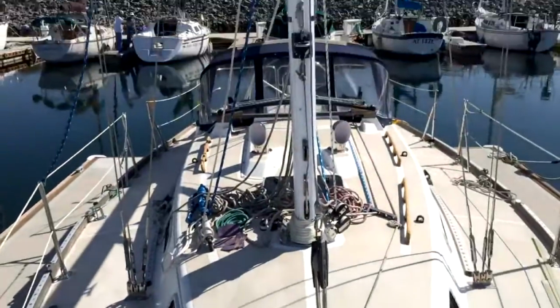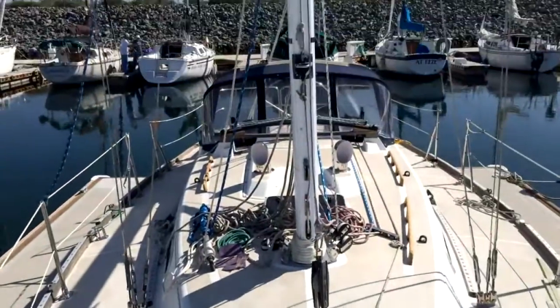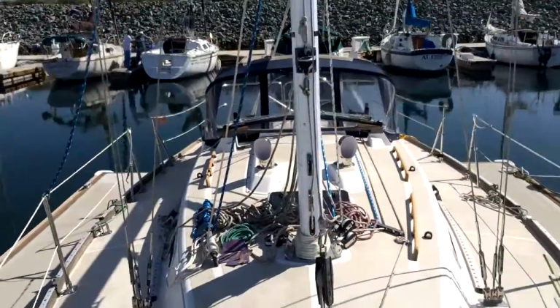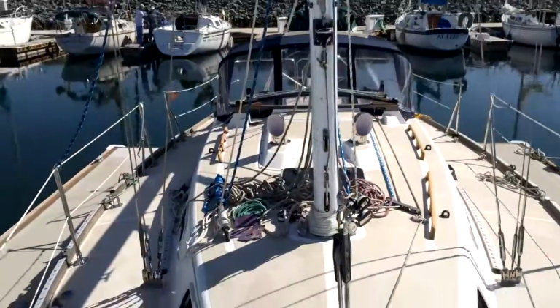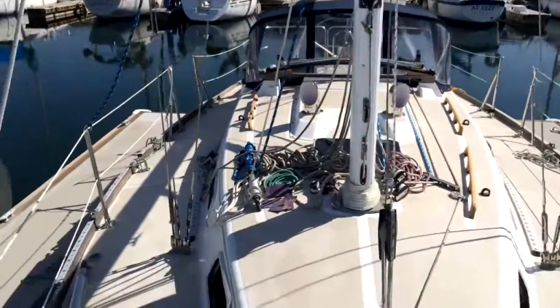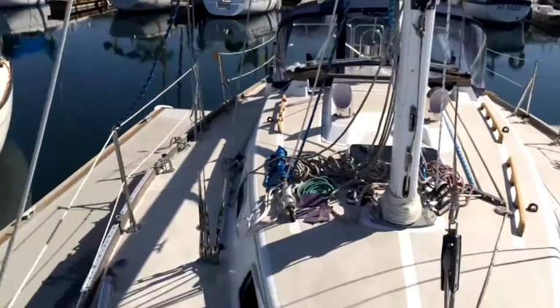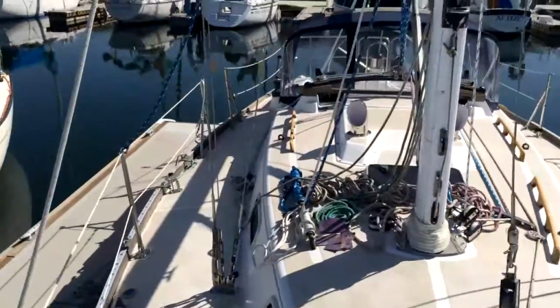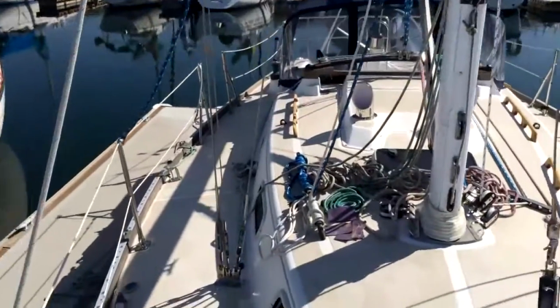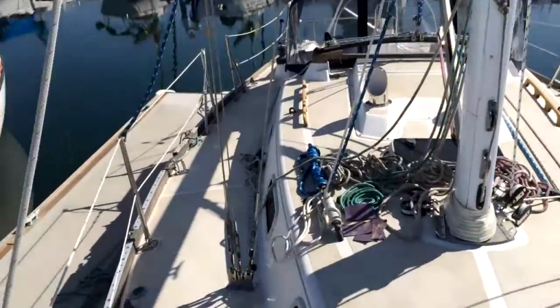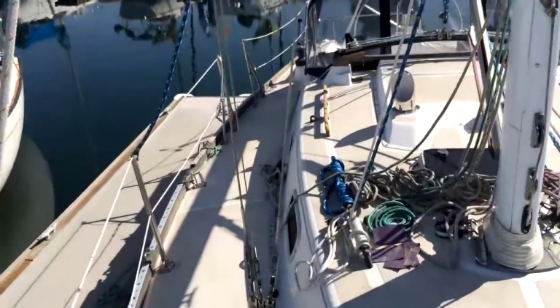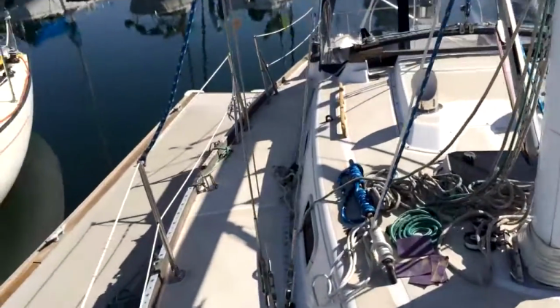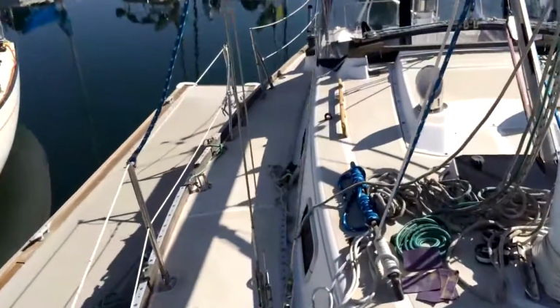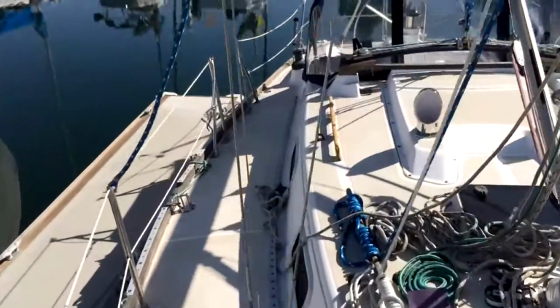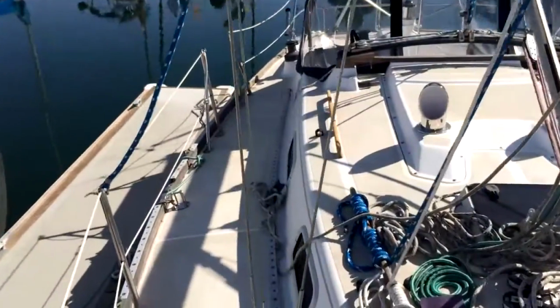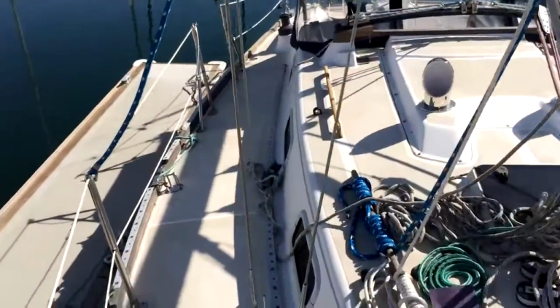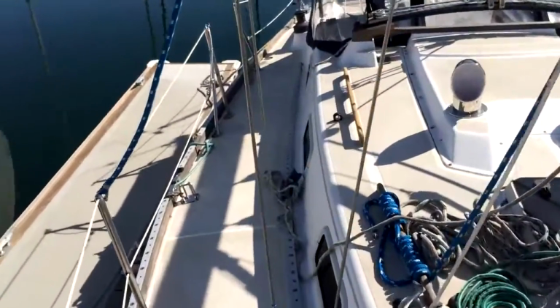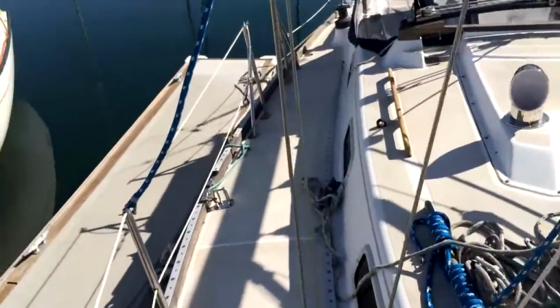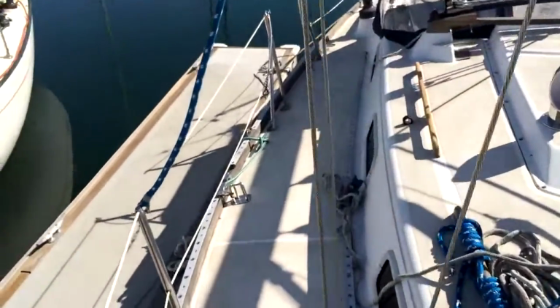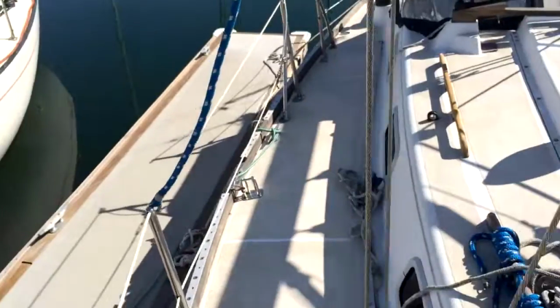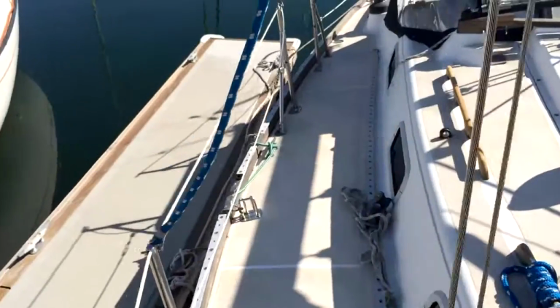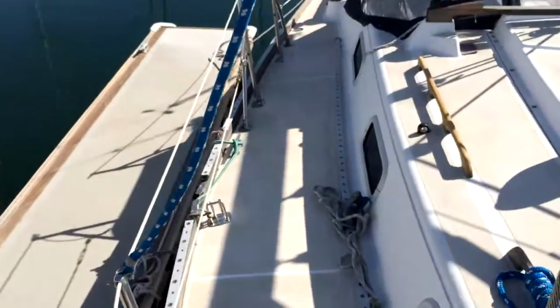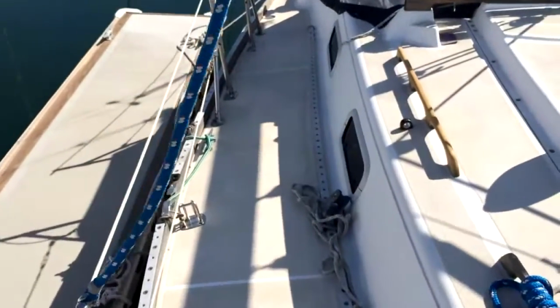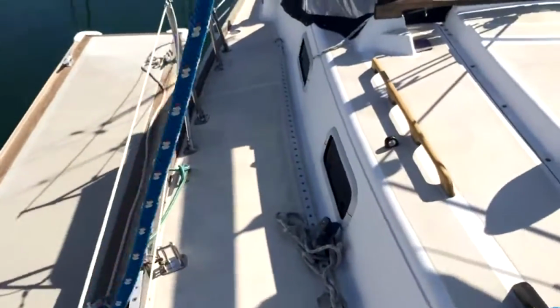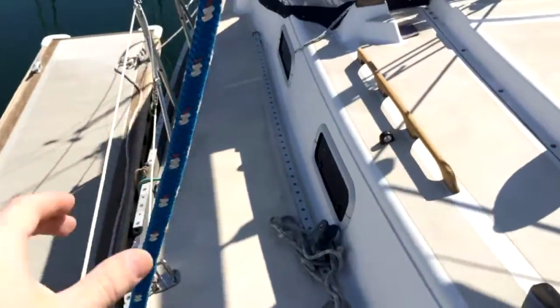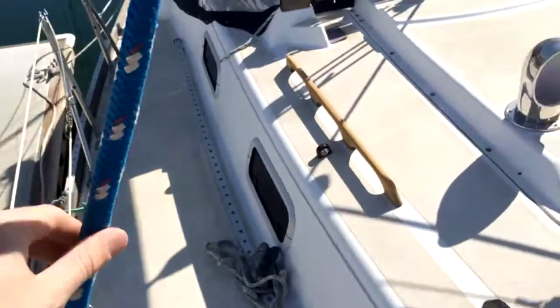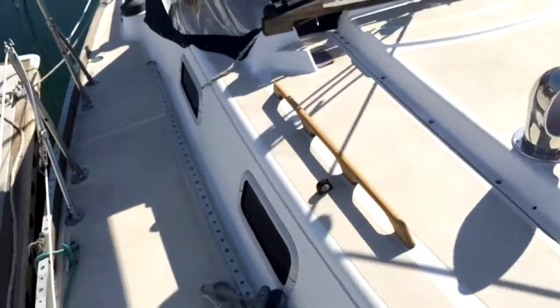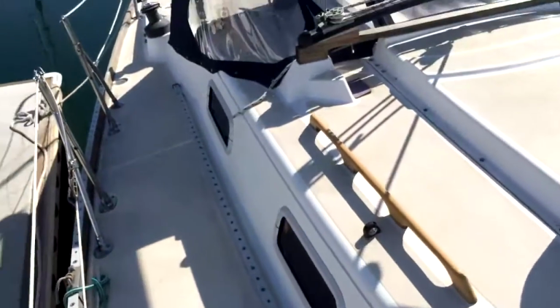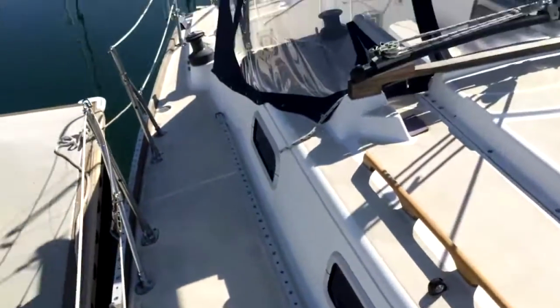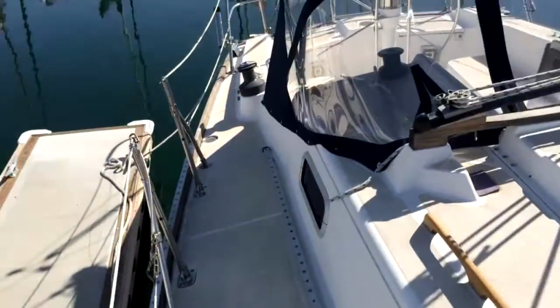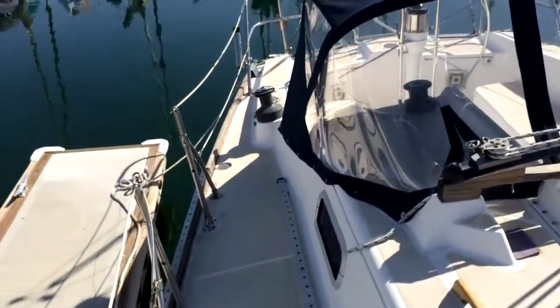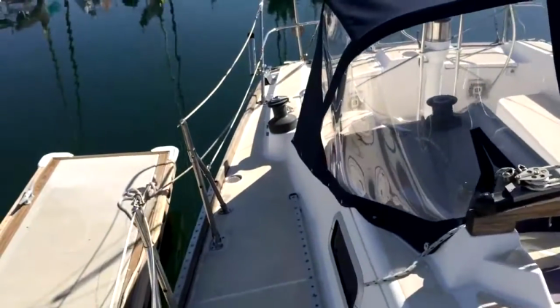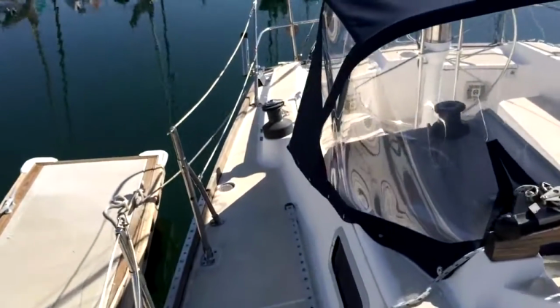This is a listing I just took and I'll be posting a lot more information on YachtWorld fairly soon — there's a lot to learn on this very cool boat.